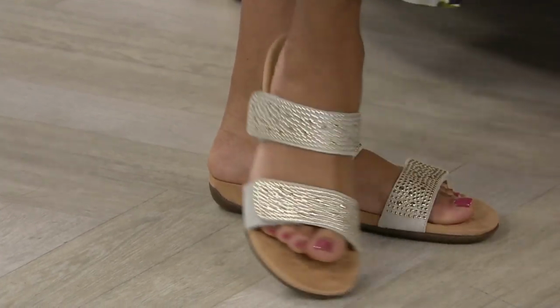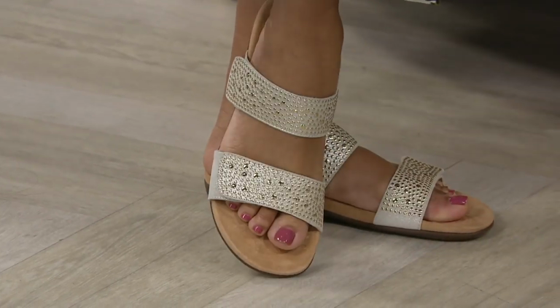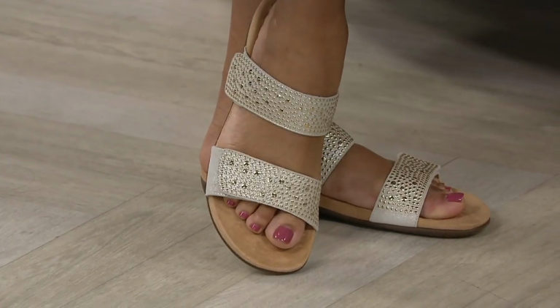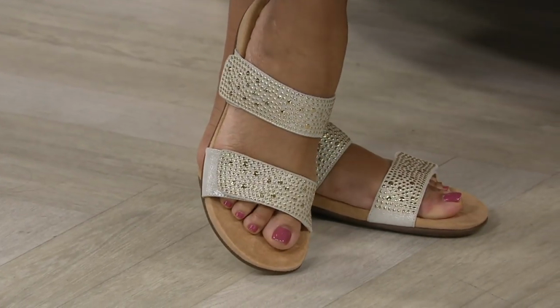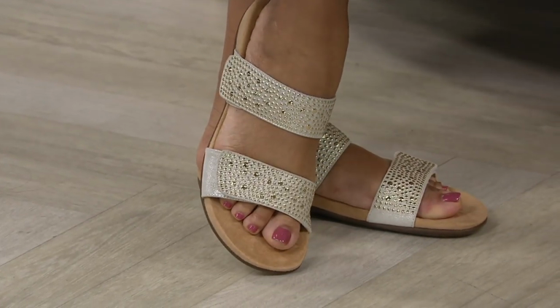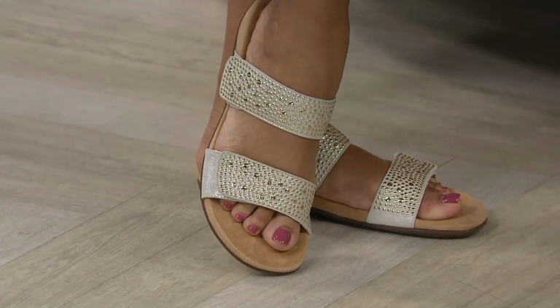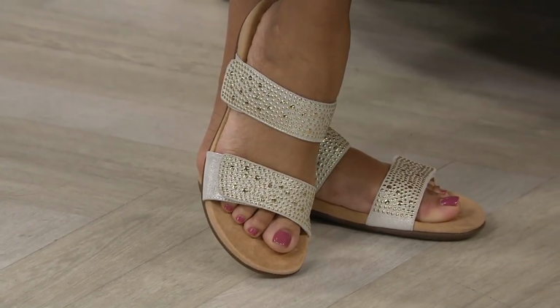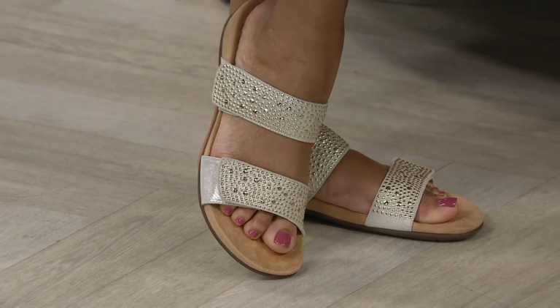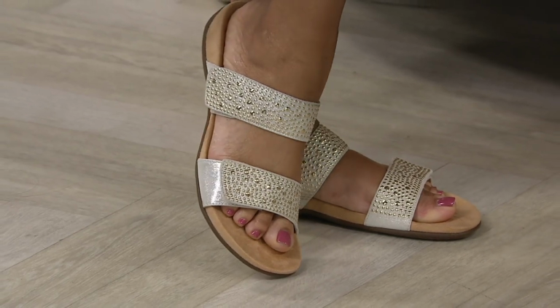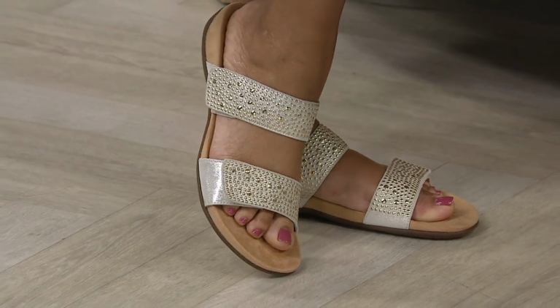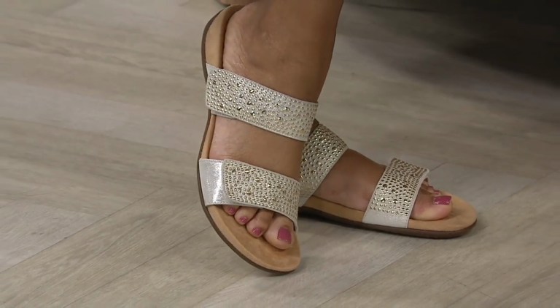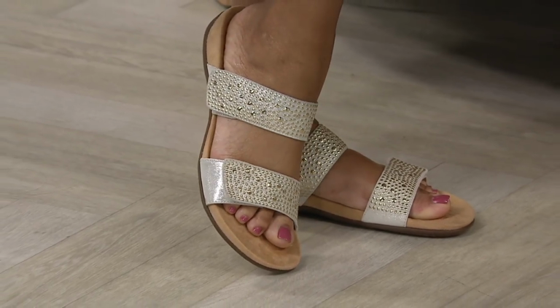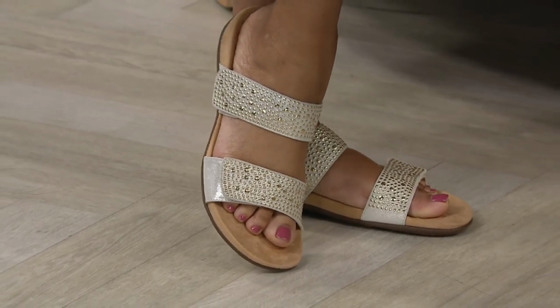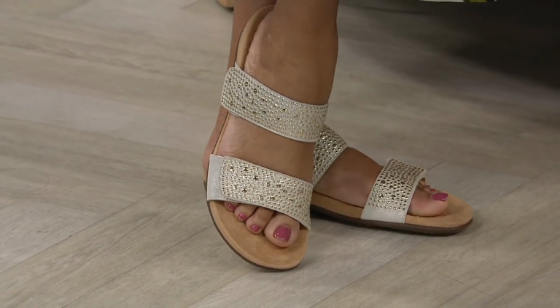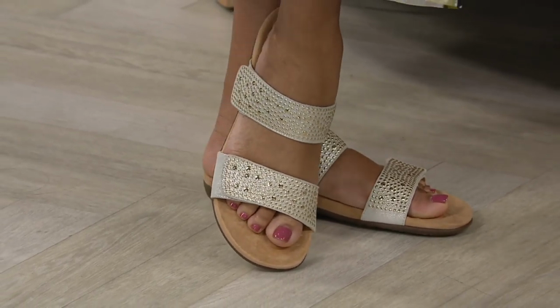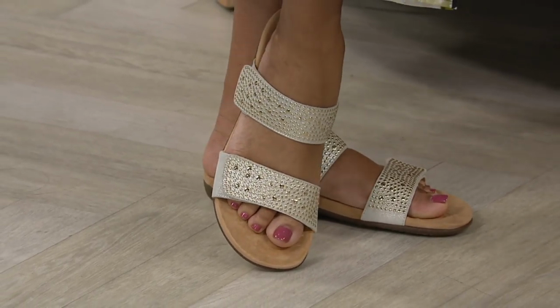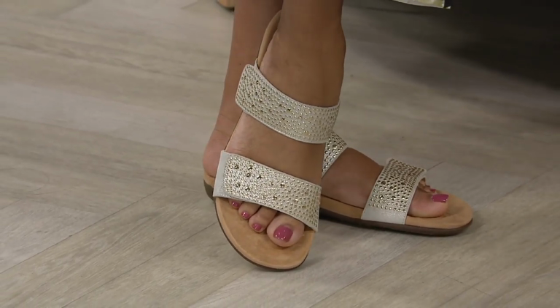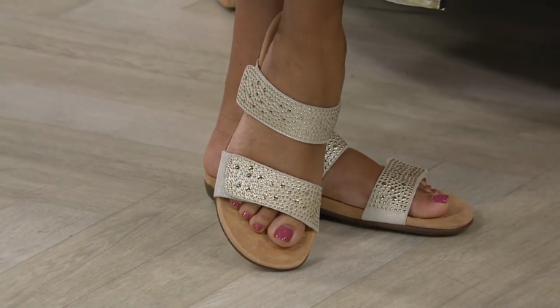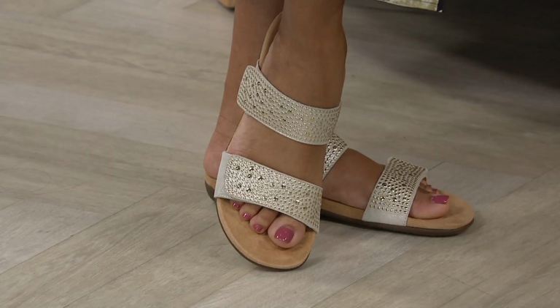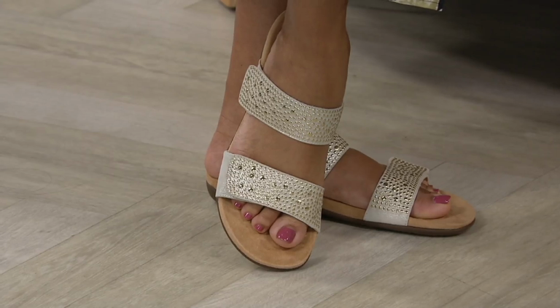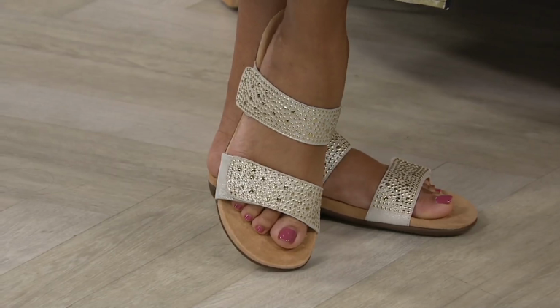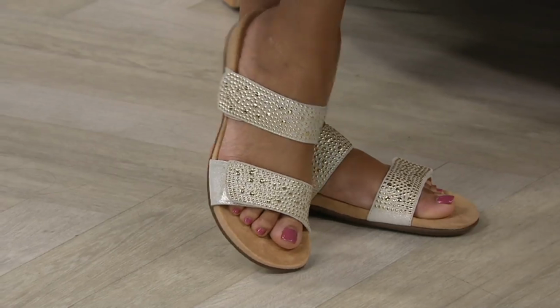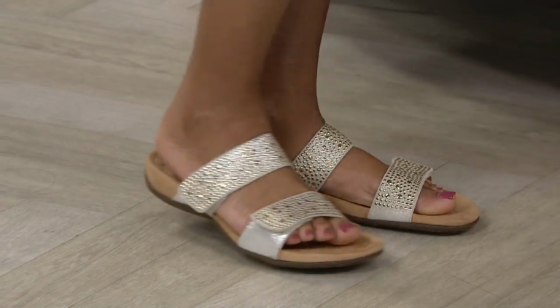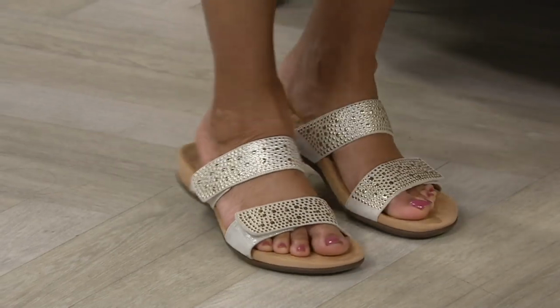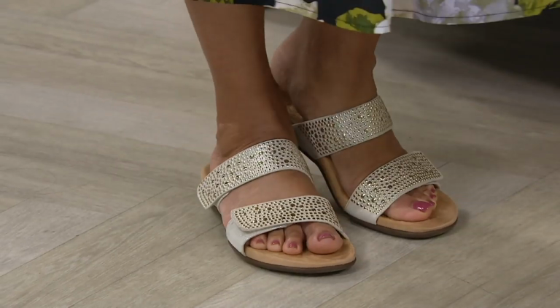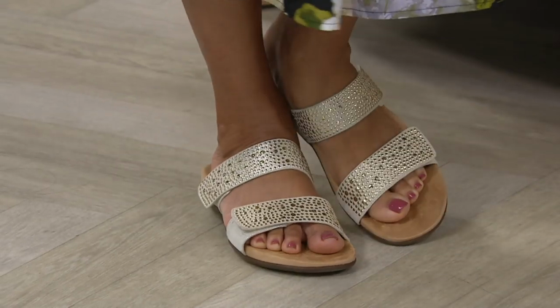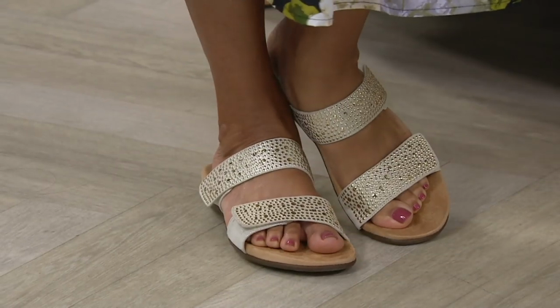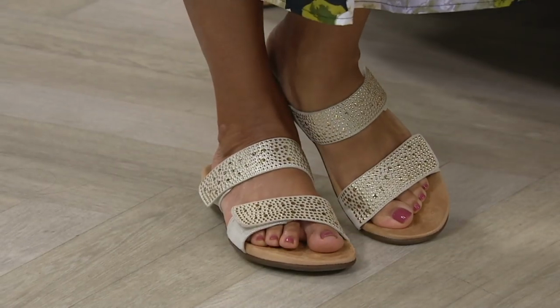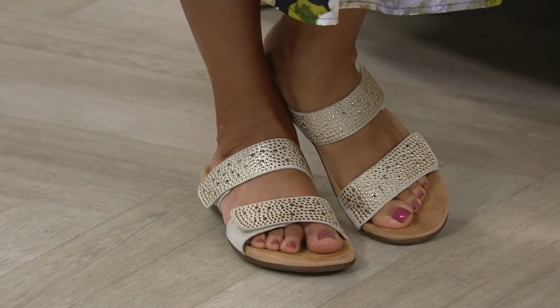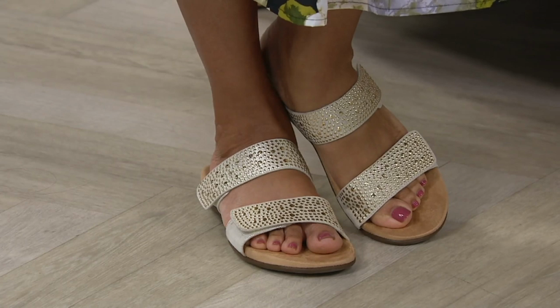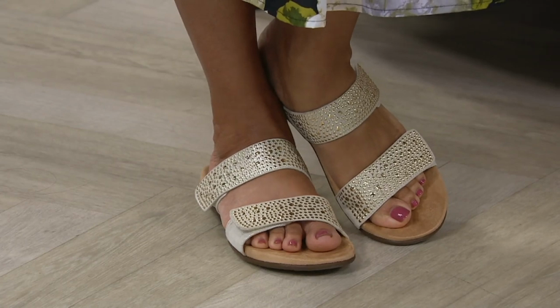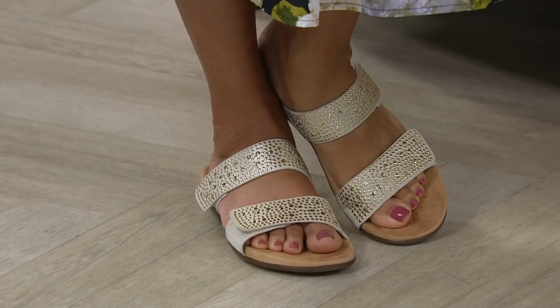The gold could even work under a wedding dress. I met a girl who wore slide sandals to her beach wedding because she wanted to dance on the beach. Let's go through the colors again — we have time.